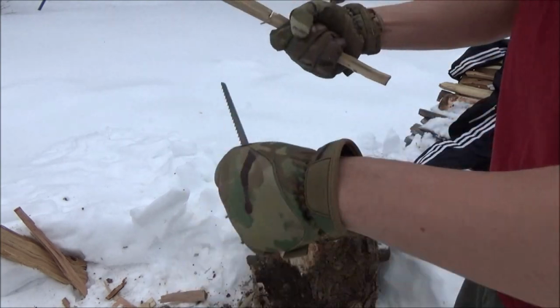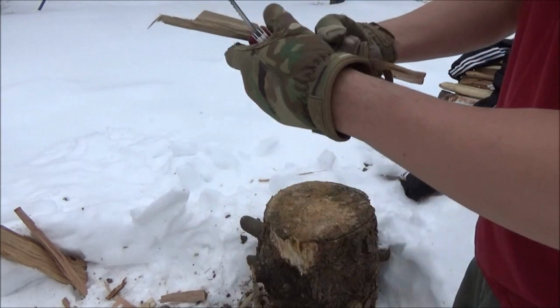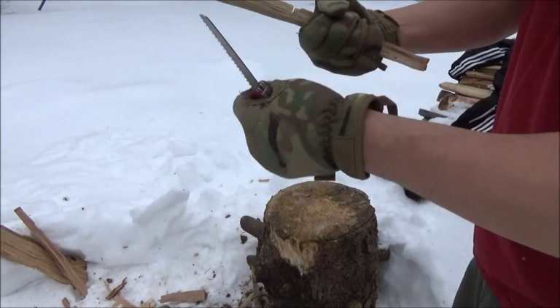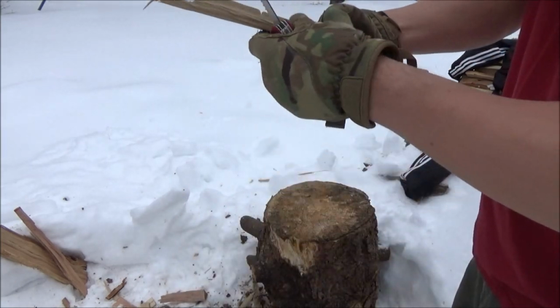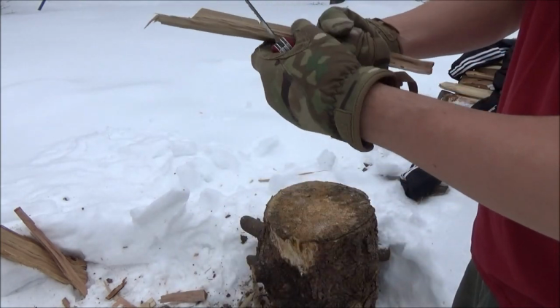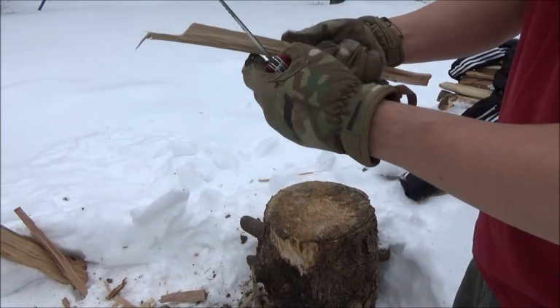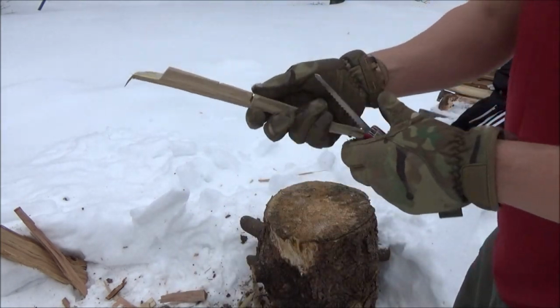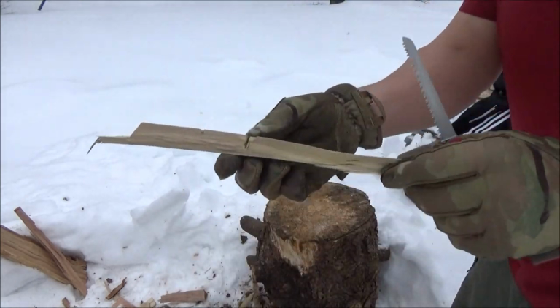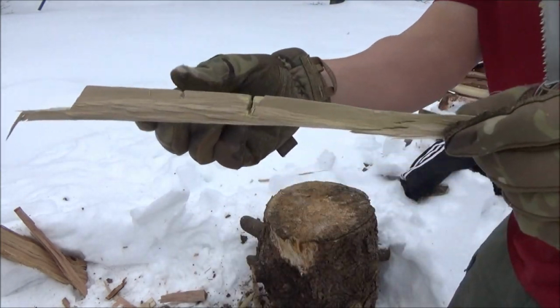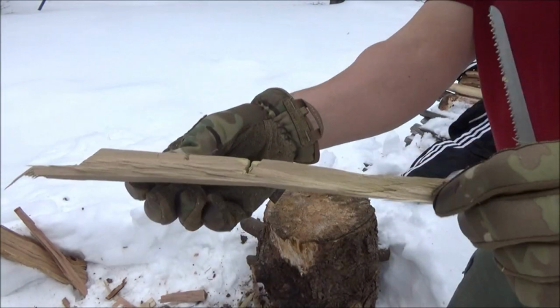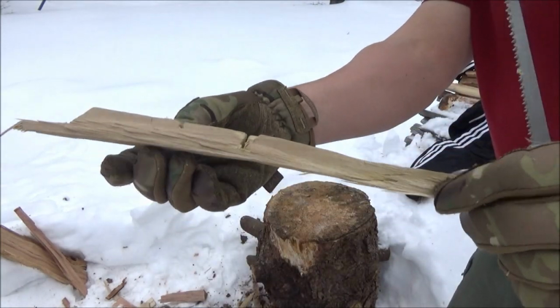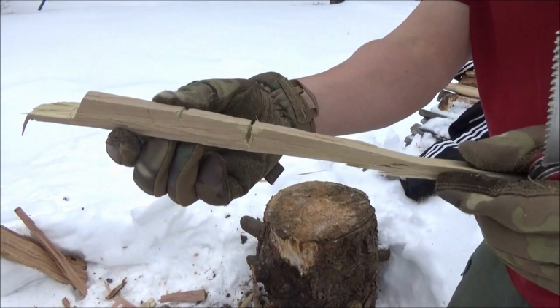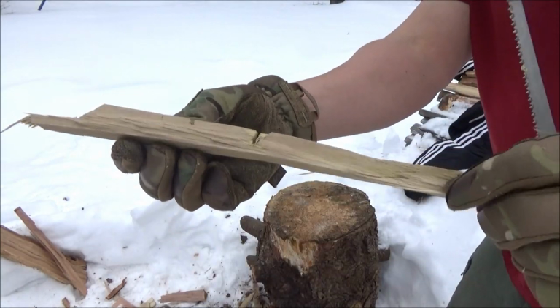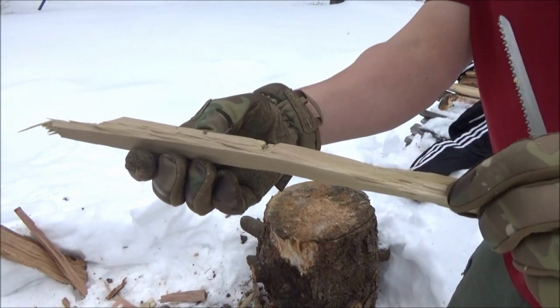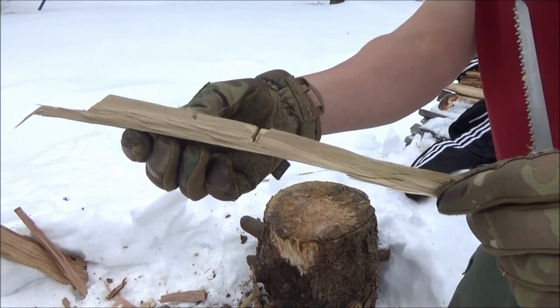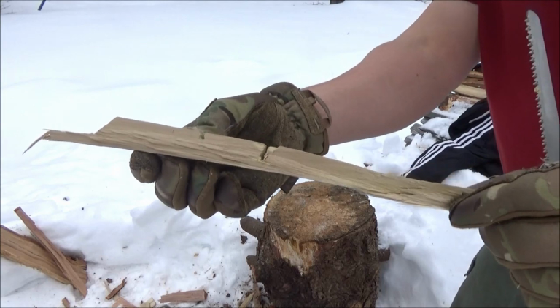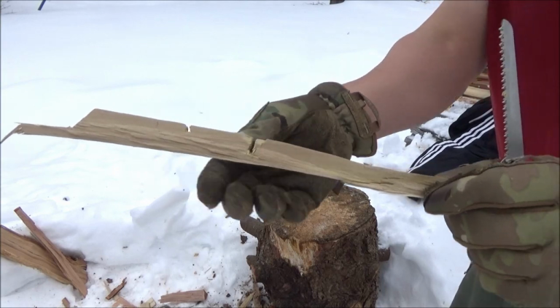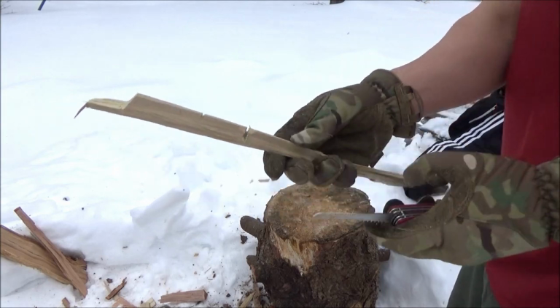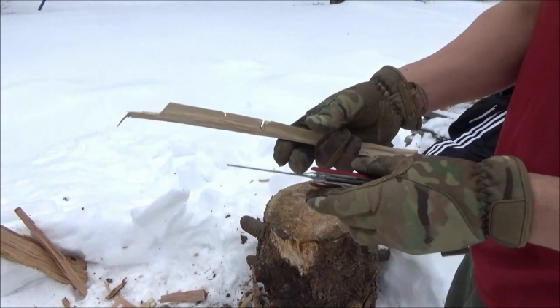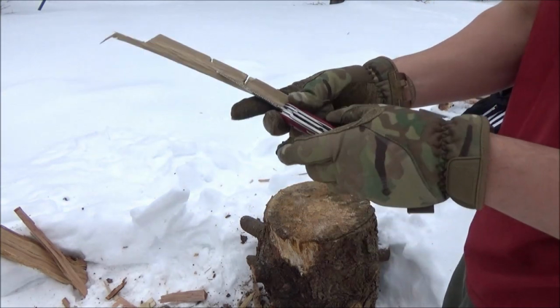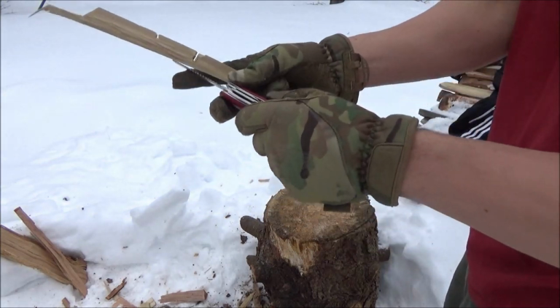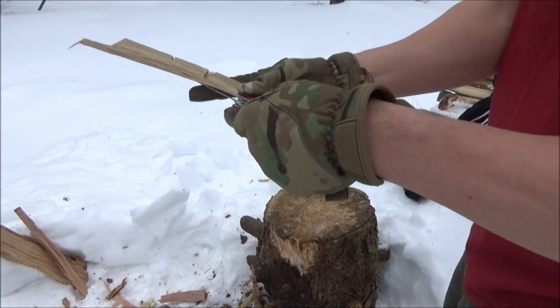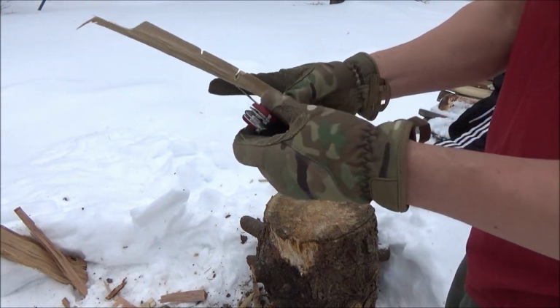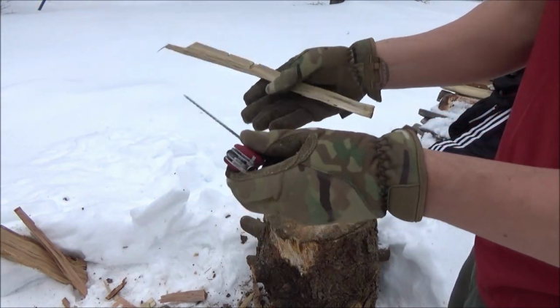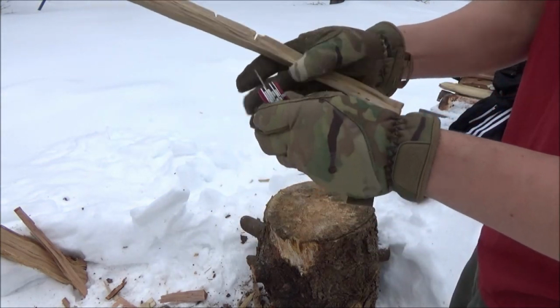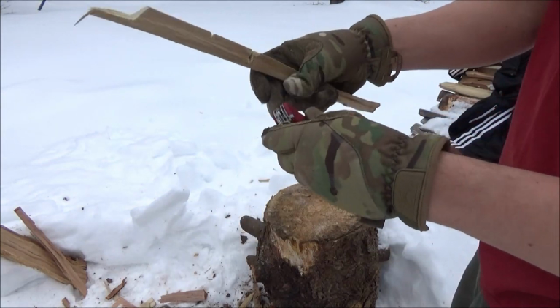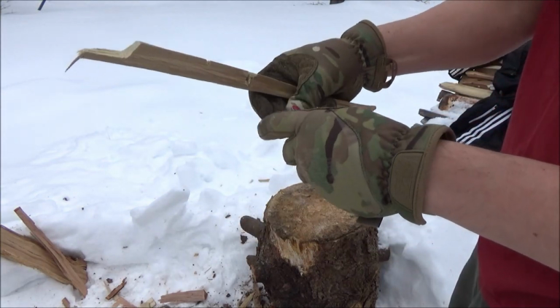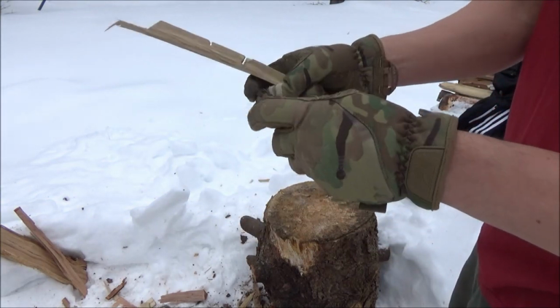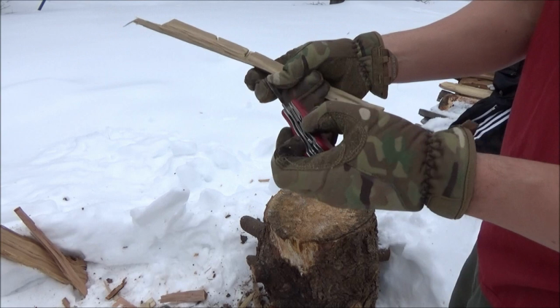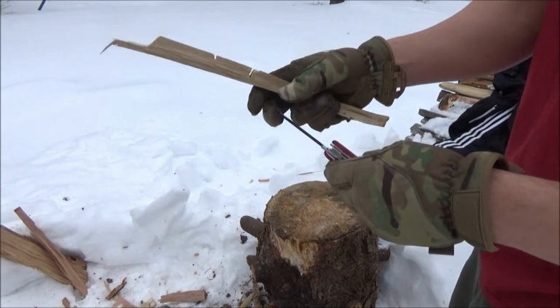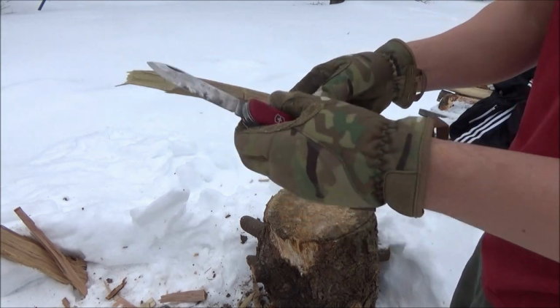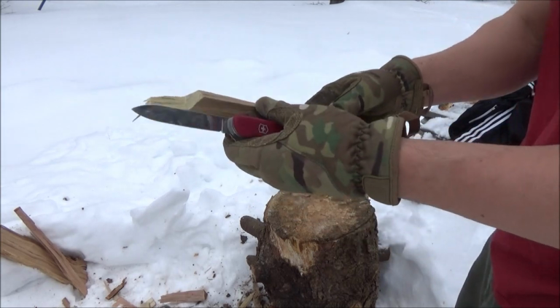And this is a pretty nice aggressive saw. There you see our stop cut, which is just a groove that's going to be intersected with a cut.